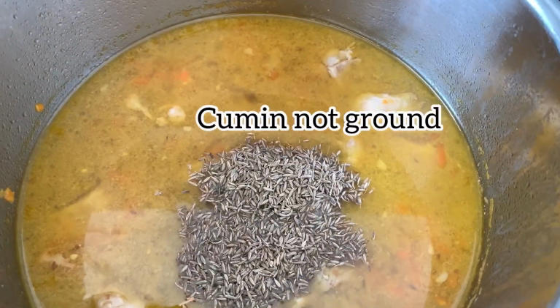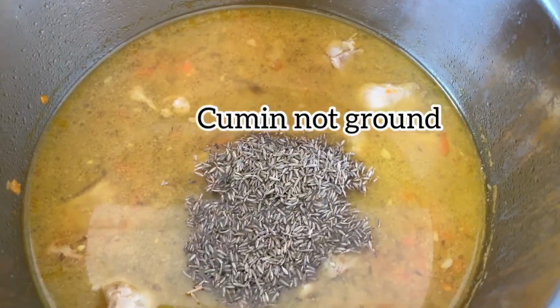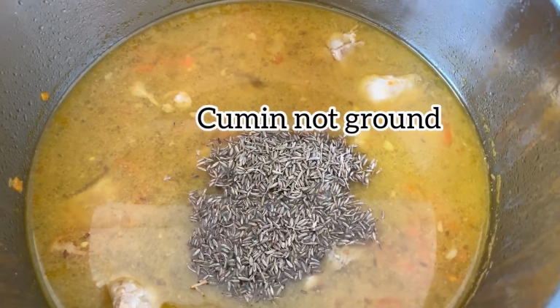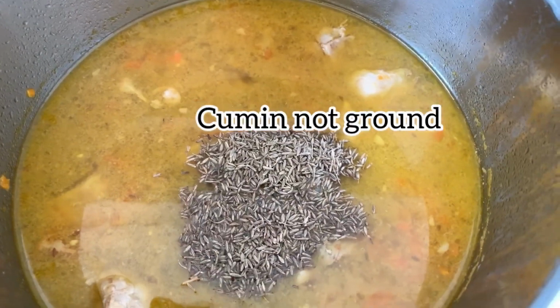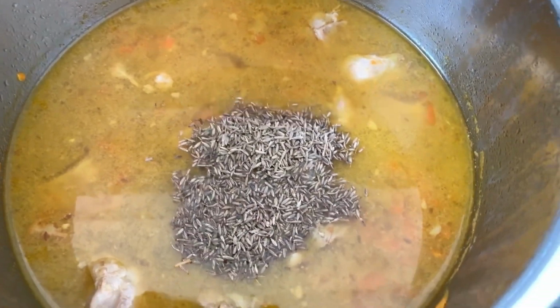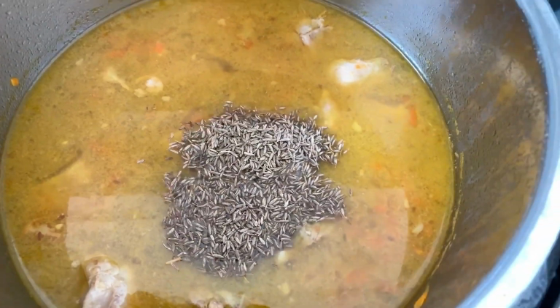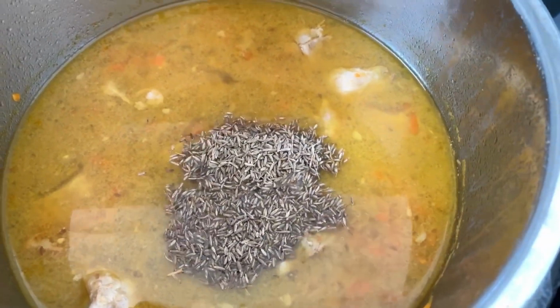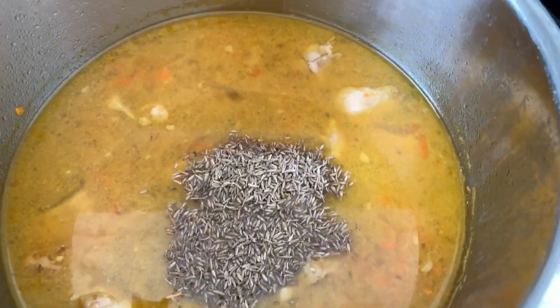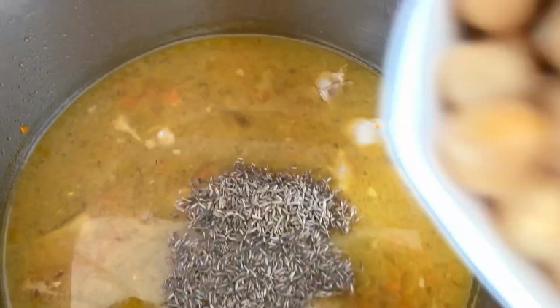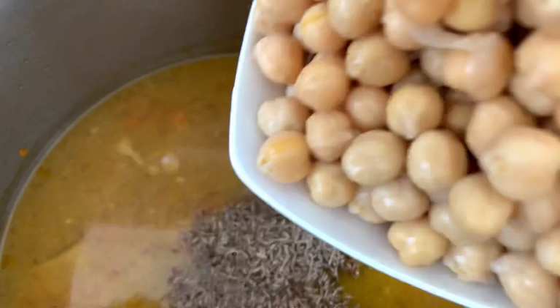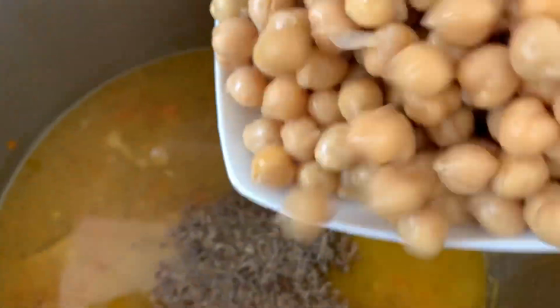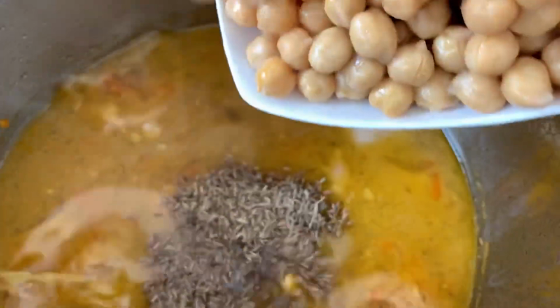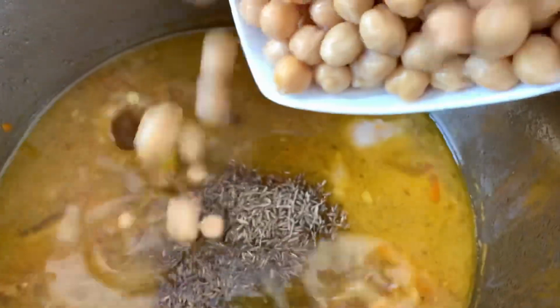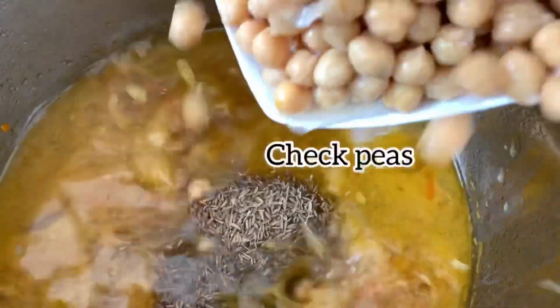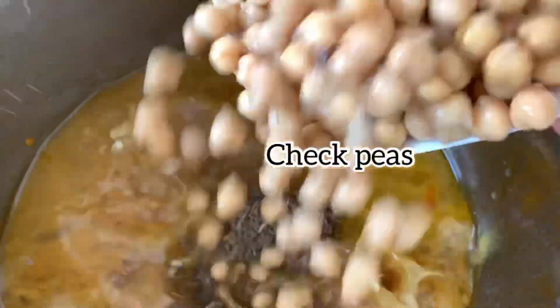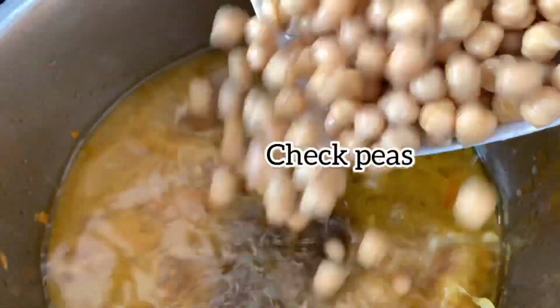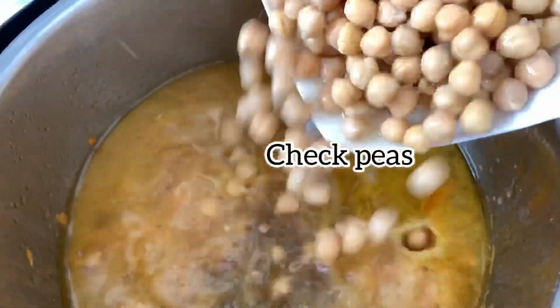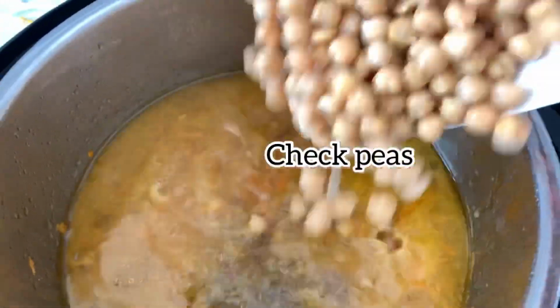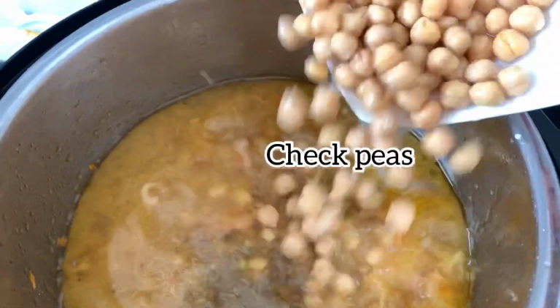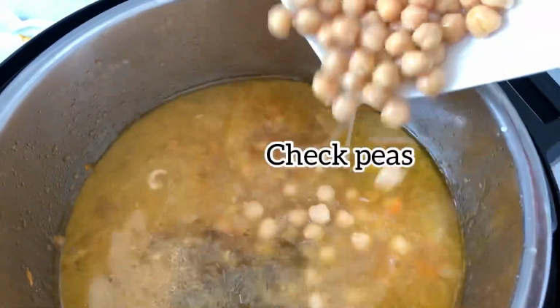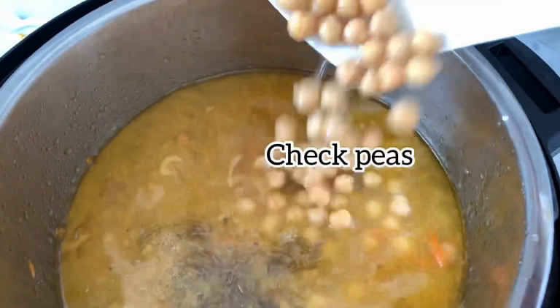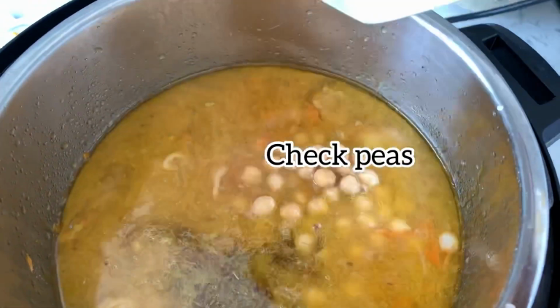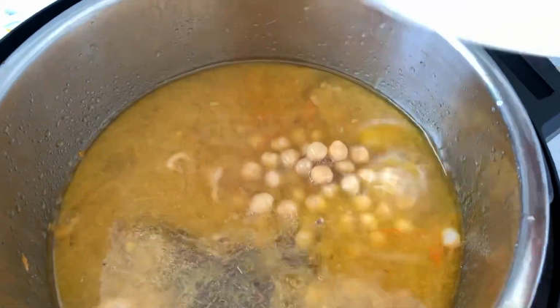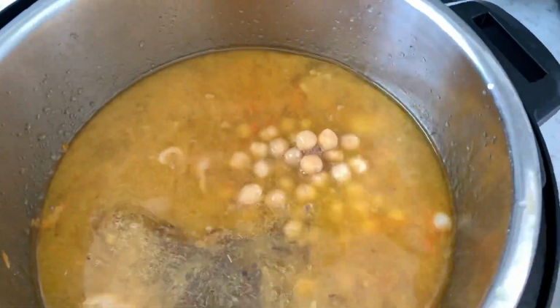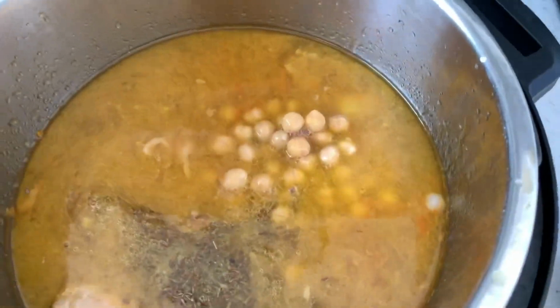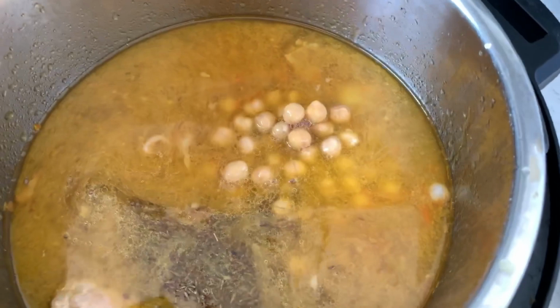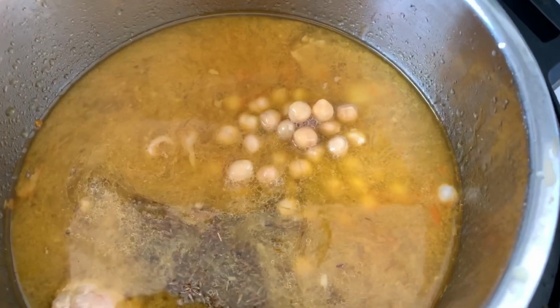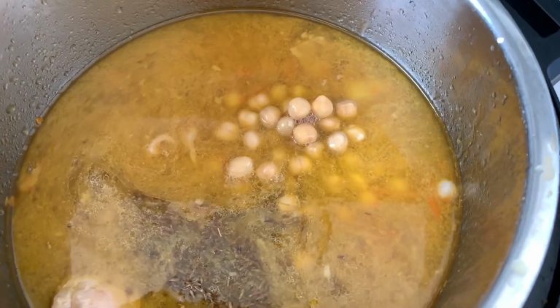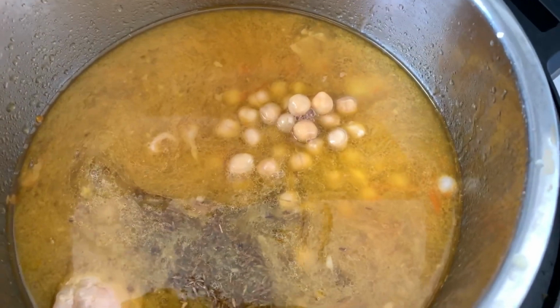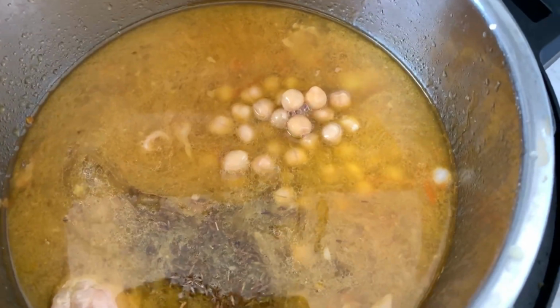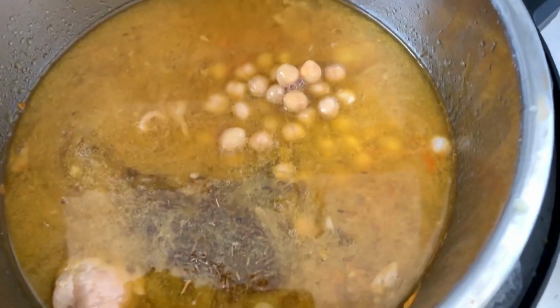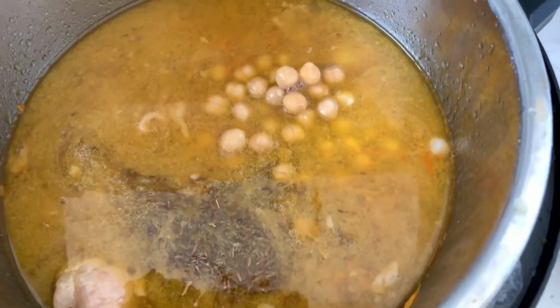After opening the pot, add 2 tablespoons of cumin seed and the chickpeas. You can mix it all together.